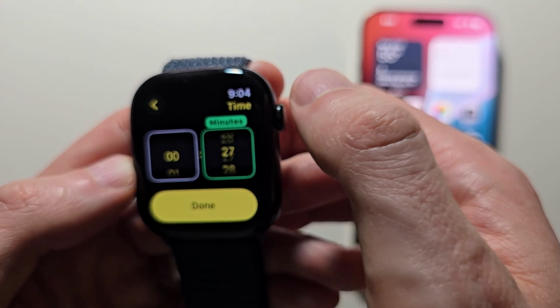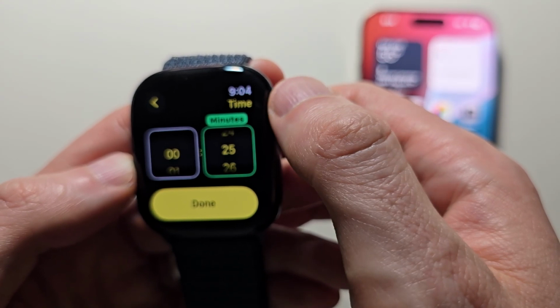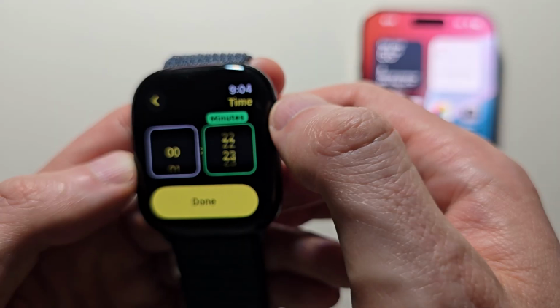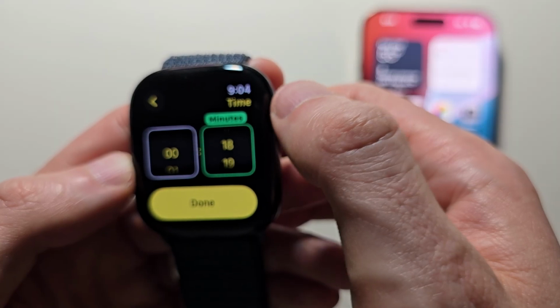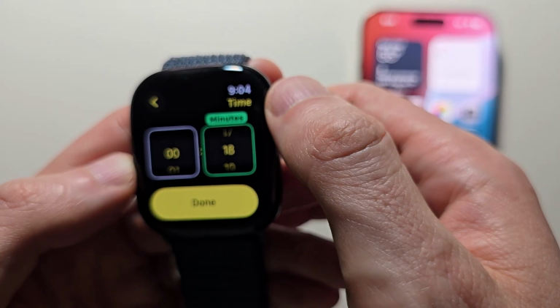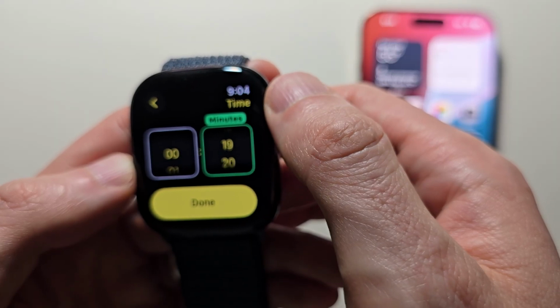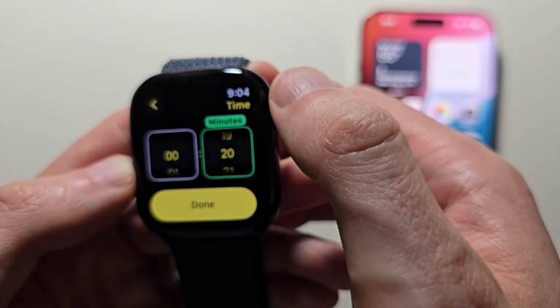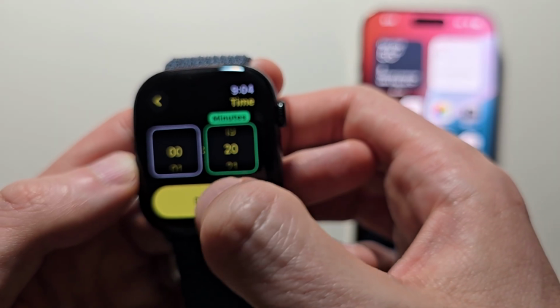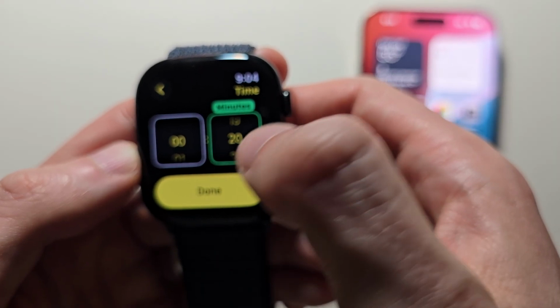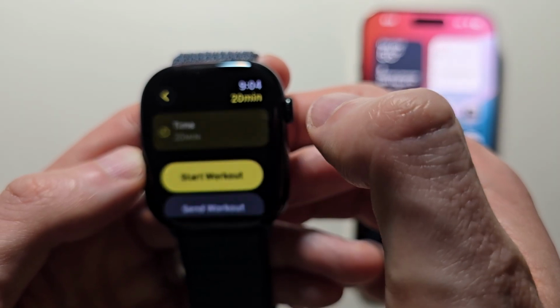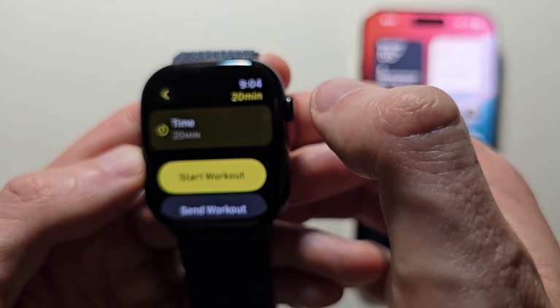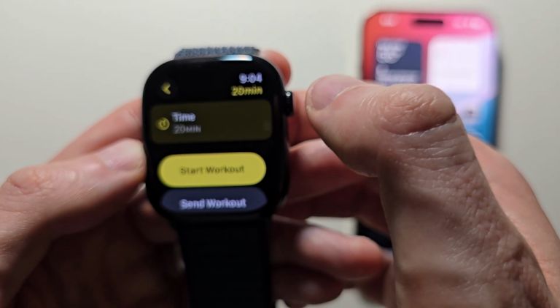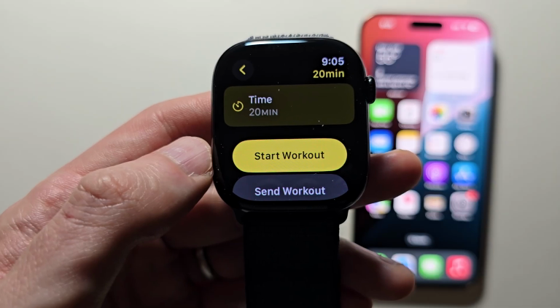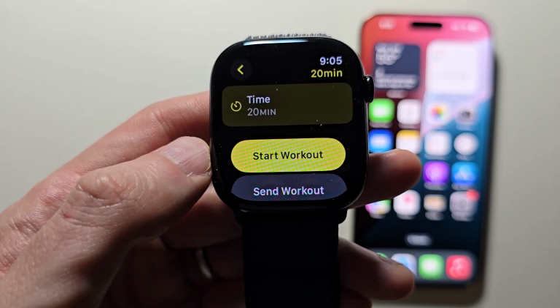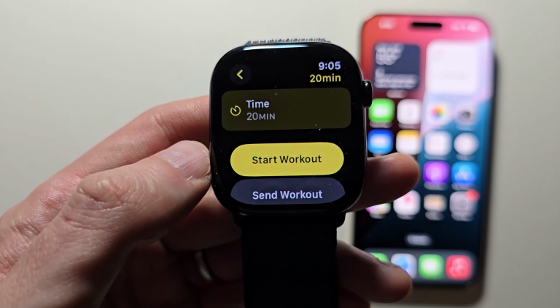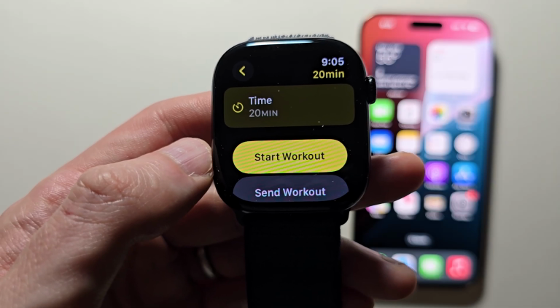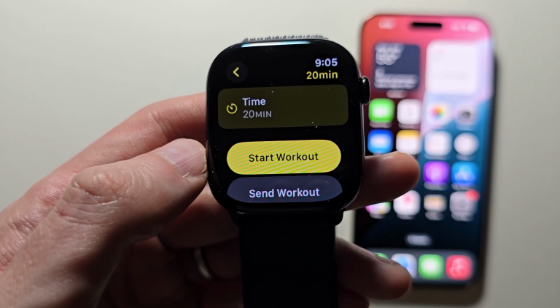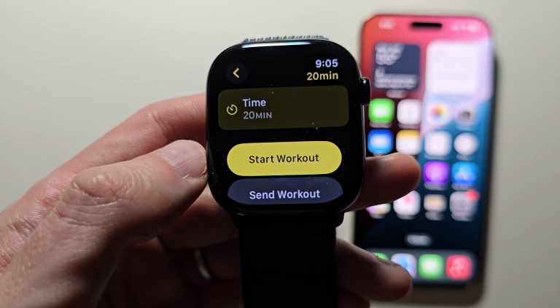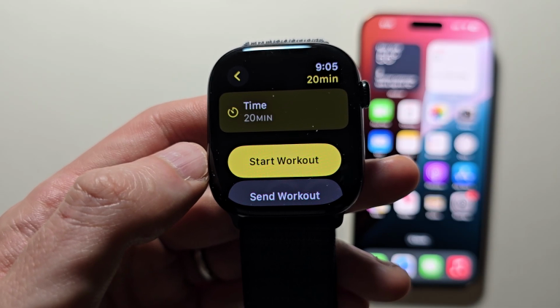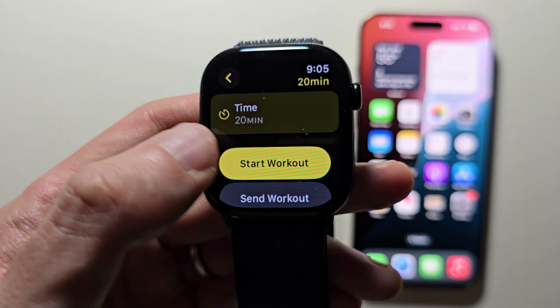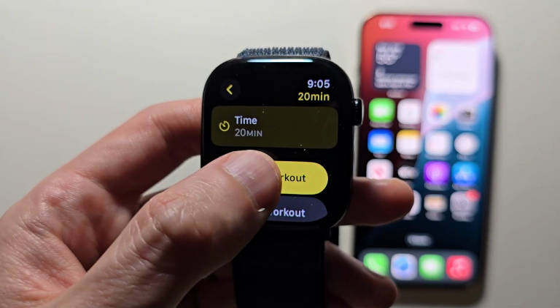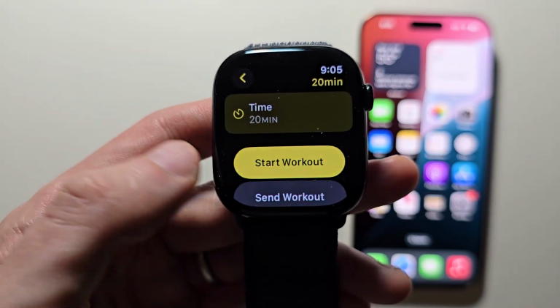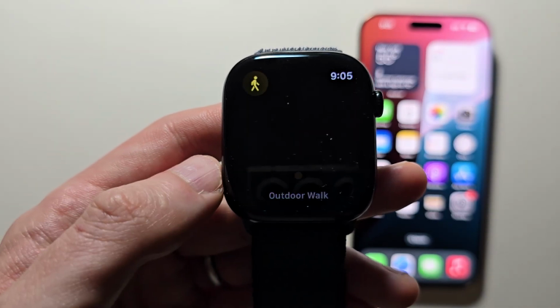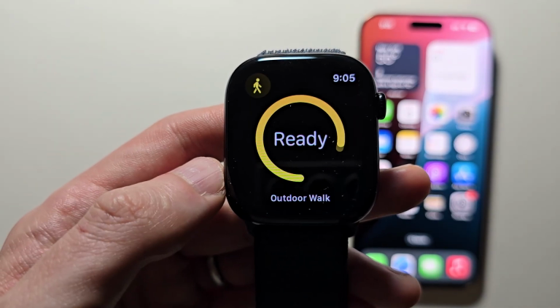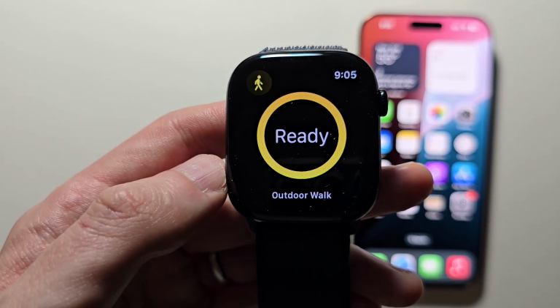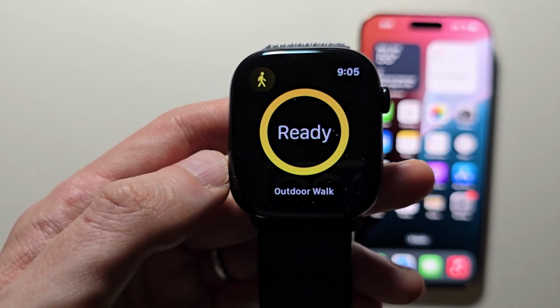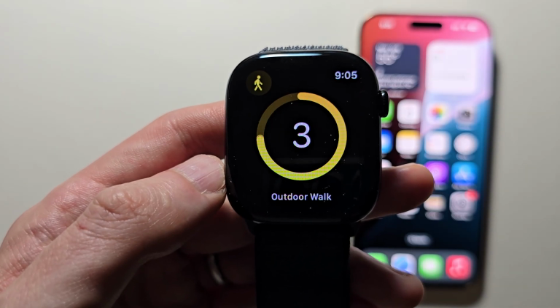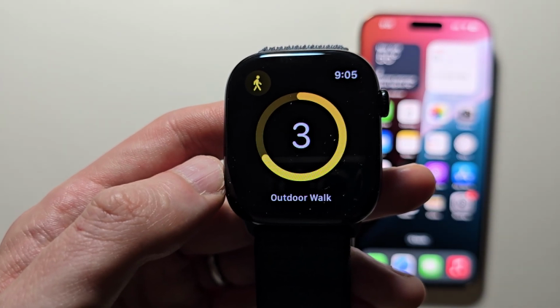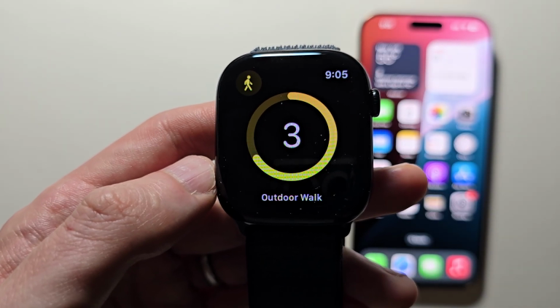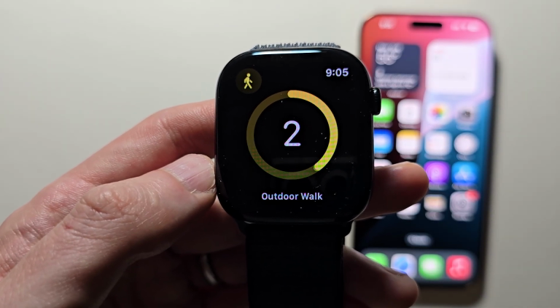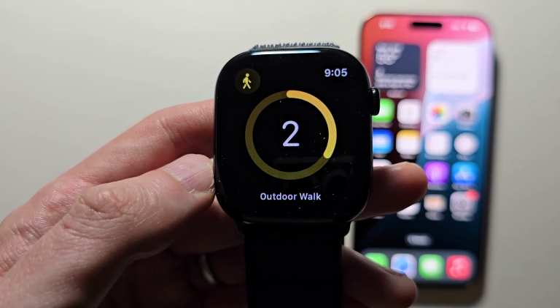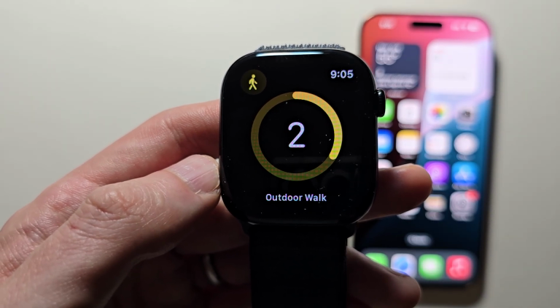Doing this is going to recalibrate your watch. When you're ready, let's go outside and press Start Workout. Thanks for watching, guys — hope this helped out.